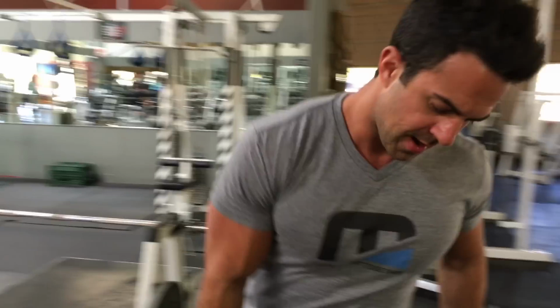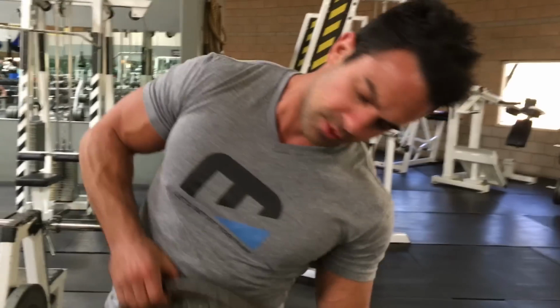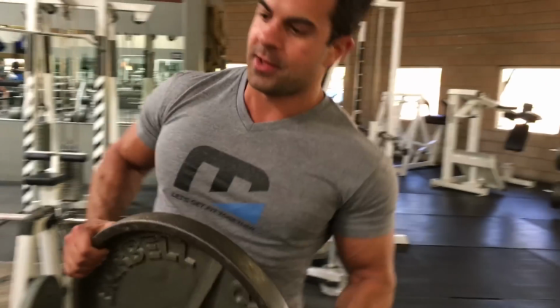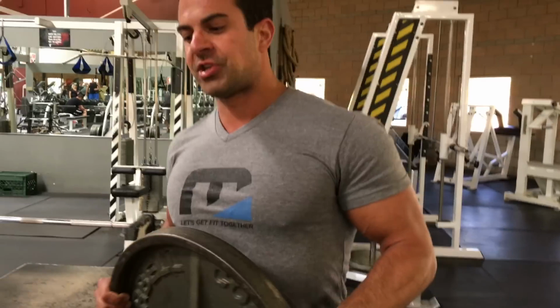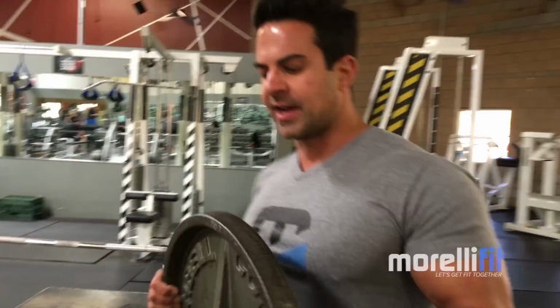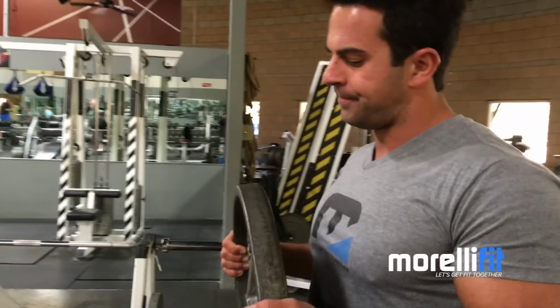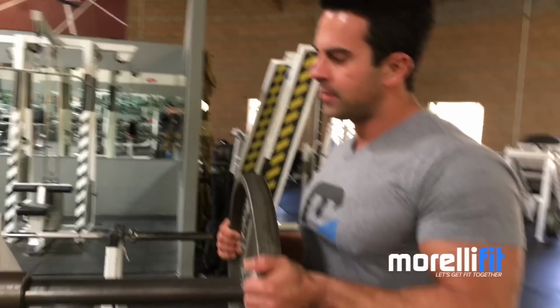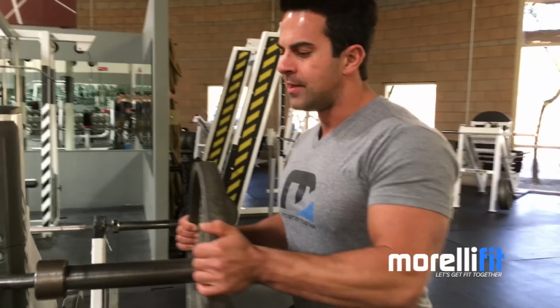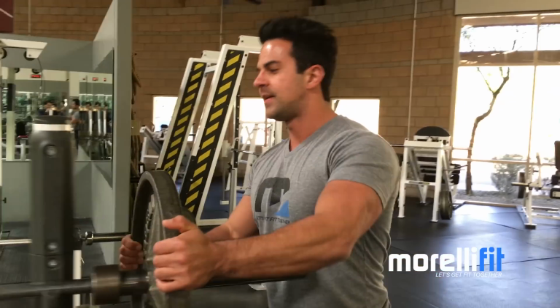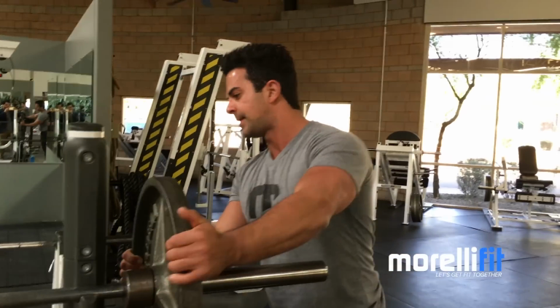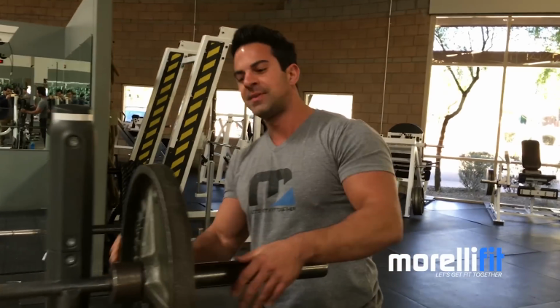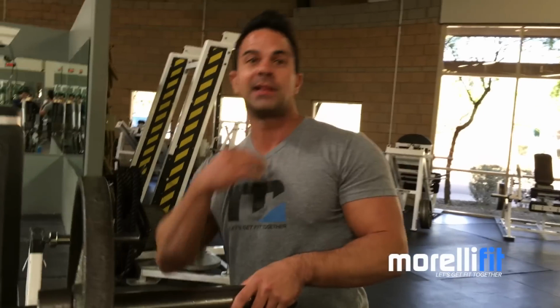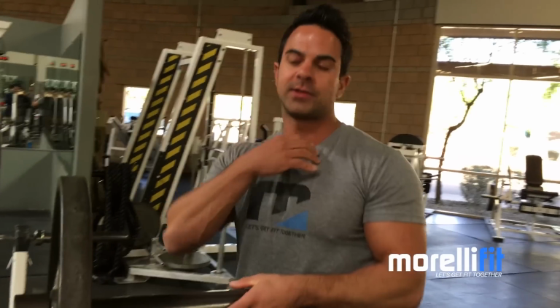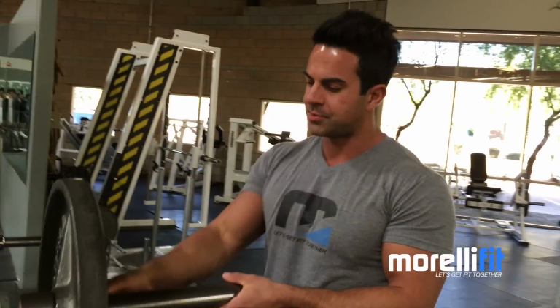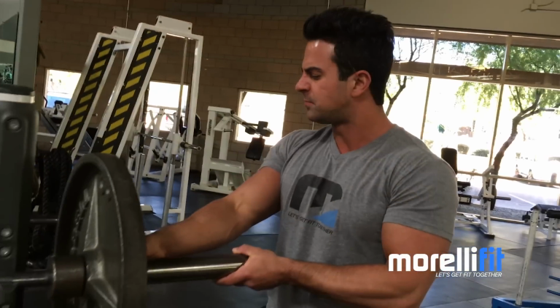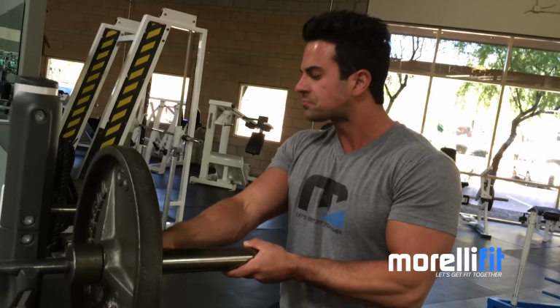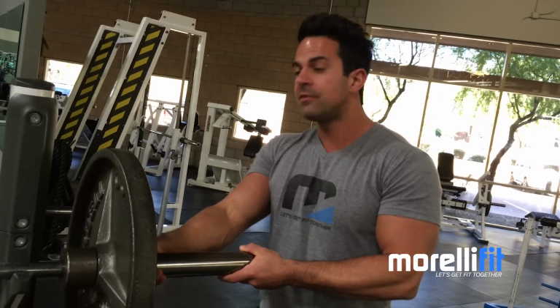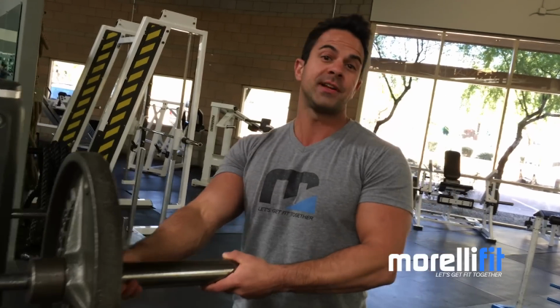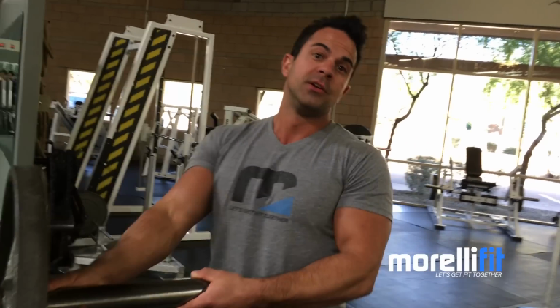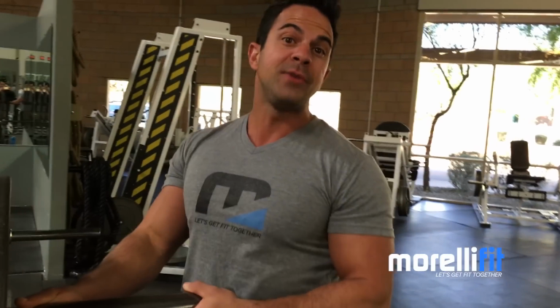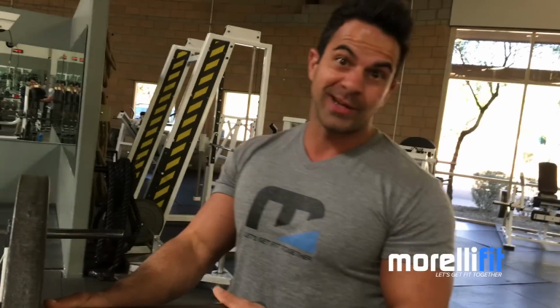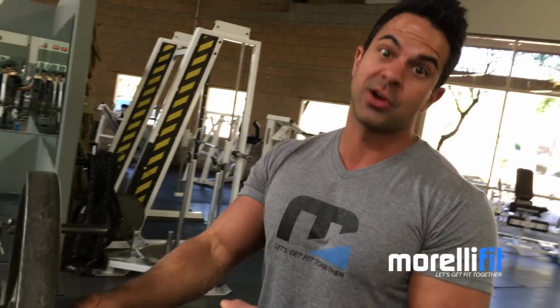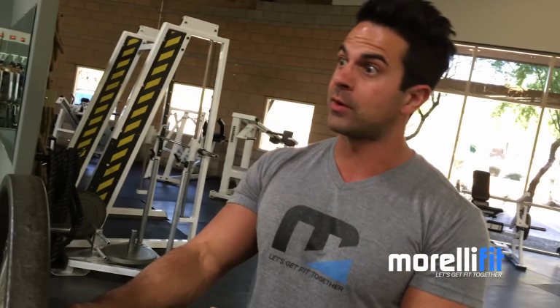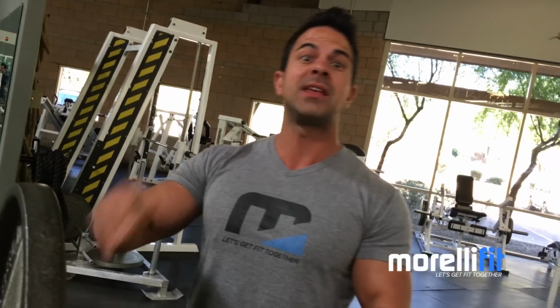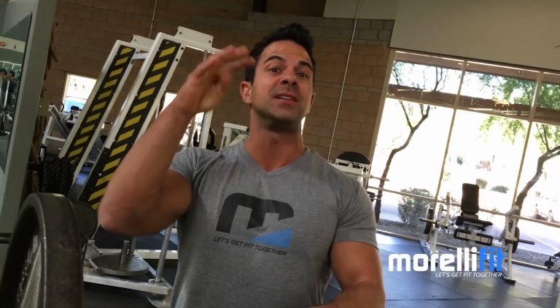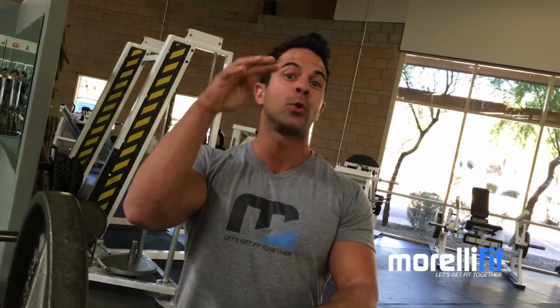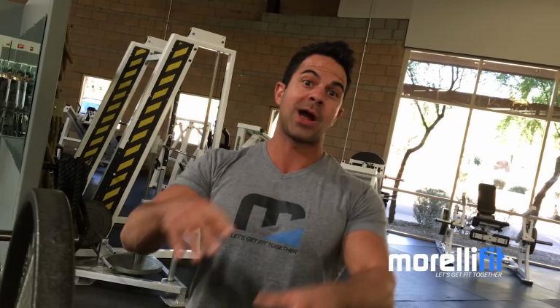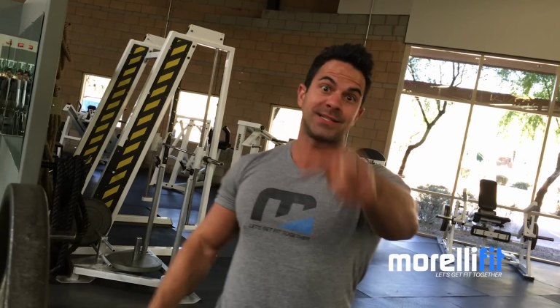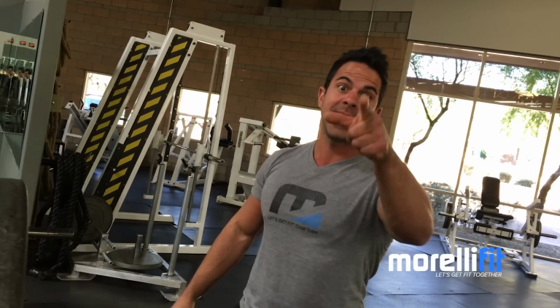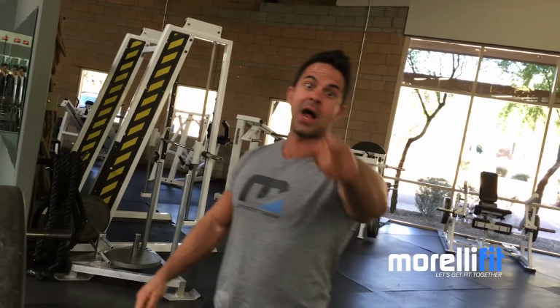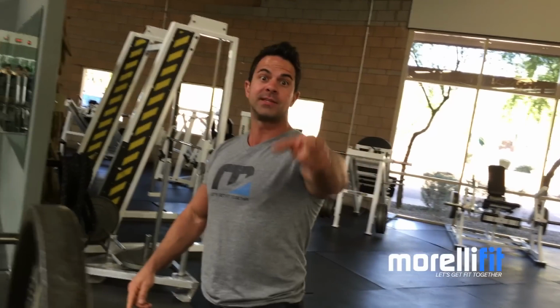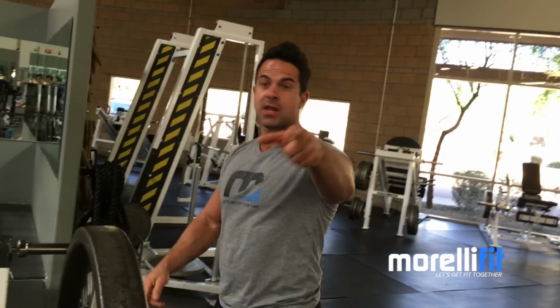Alright, so, chest — like I said, nothing fancy today. Incline, work that top shelf. Four sets, two non-working to start this workout. I'm gonna give you the entire workout, so stay on this video.